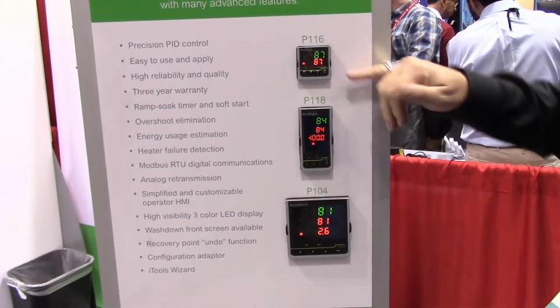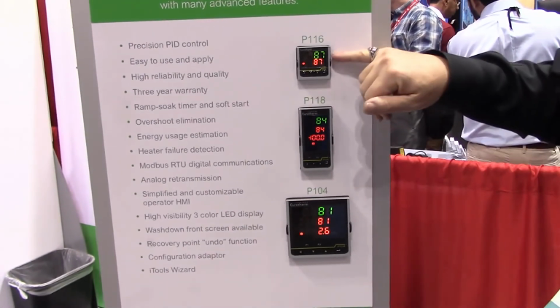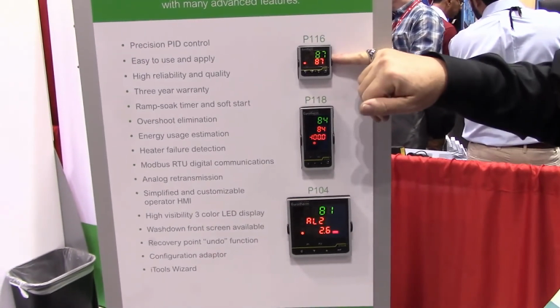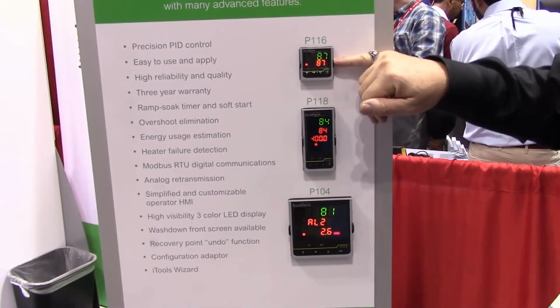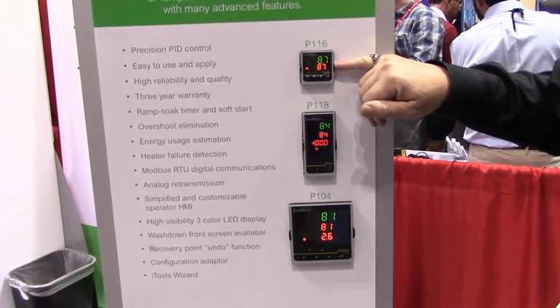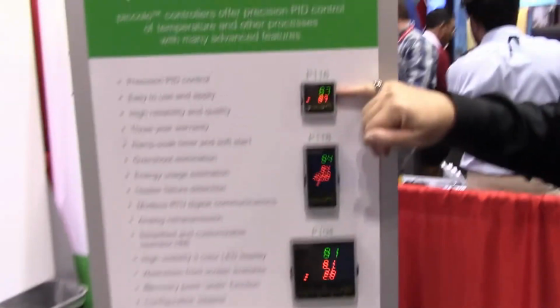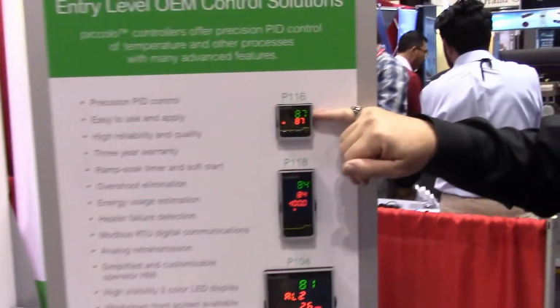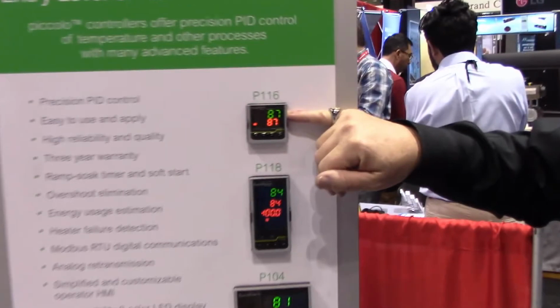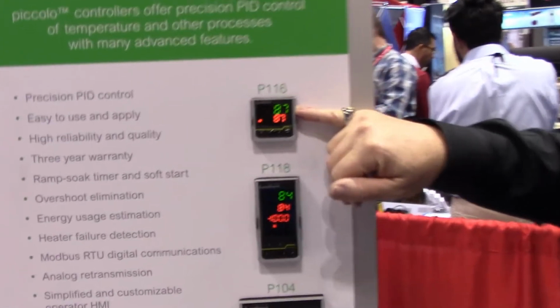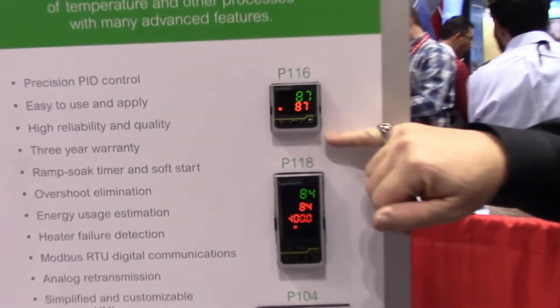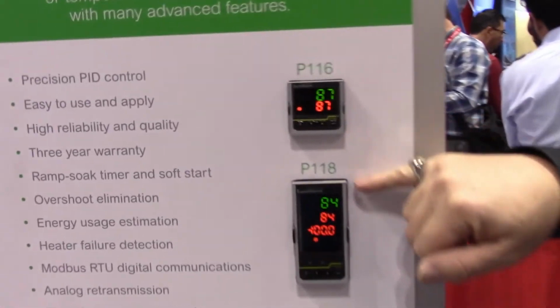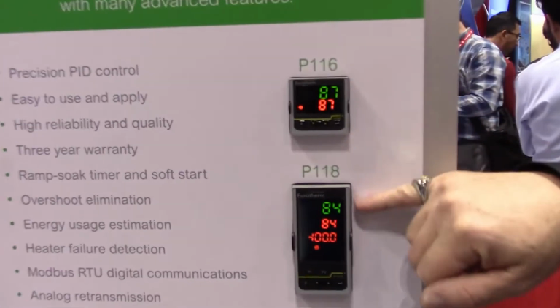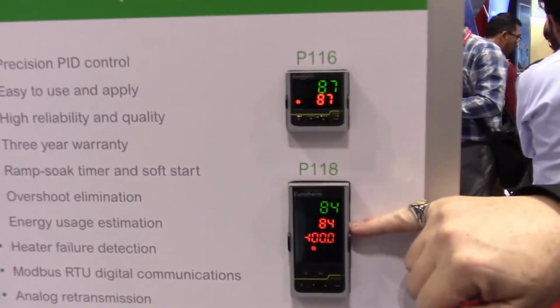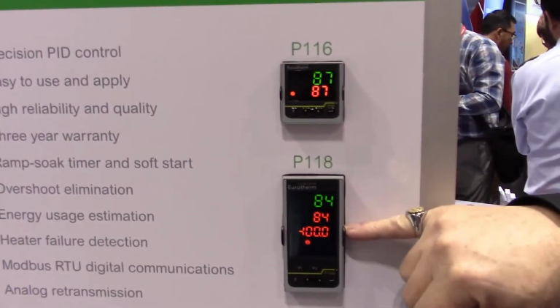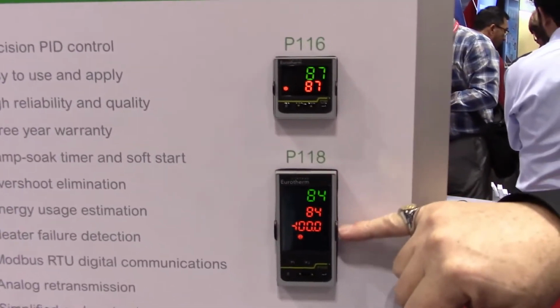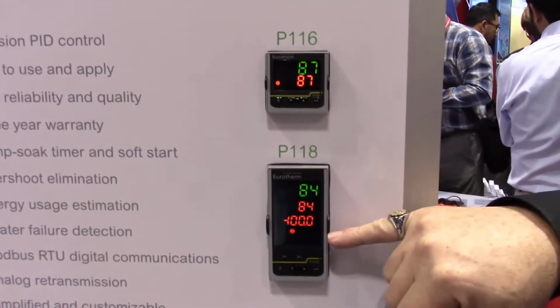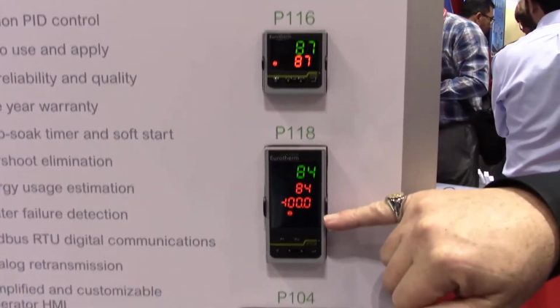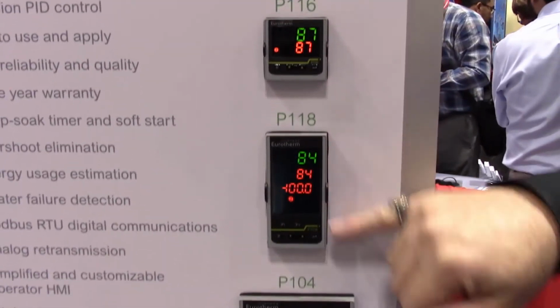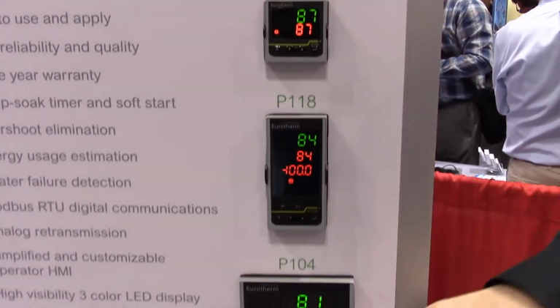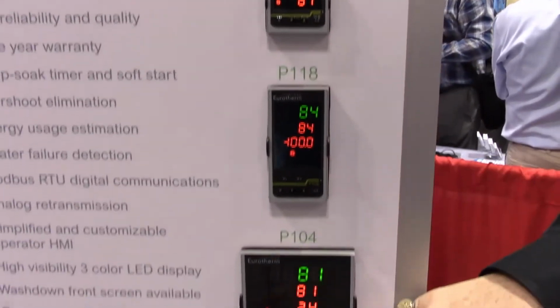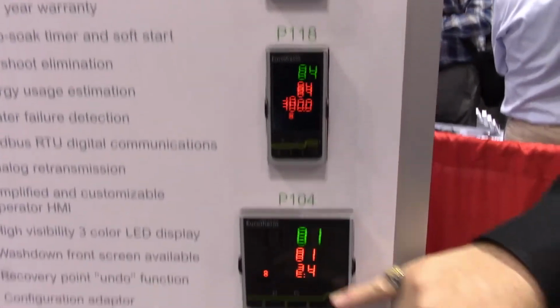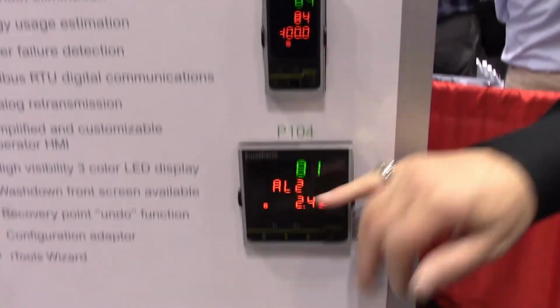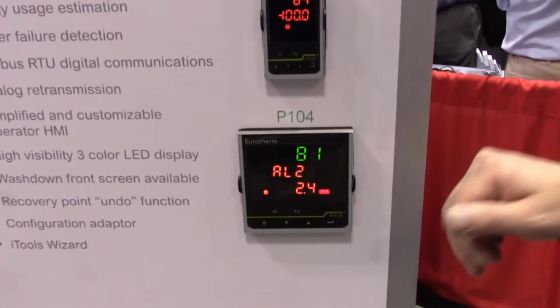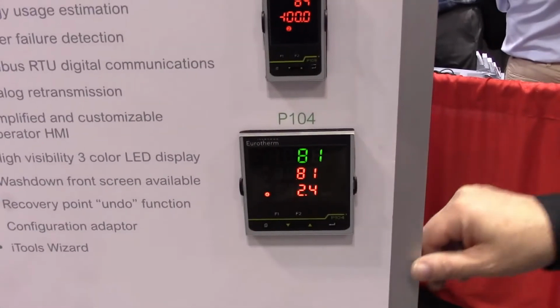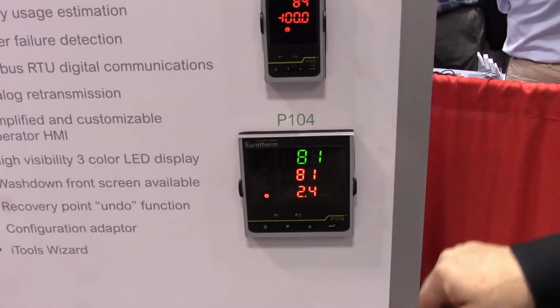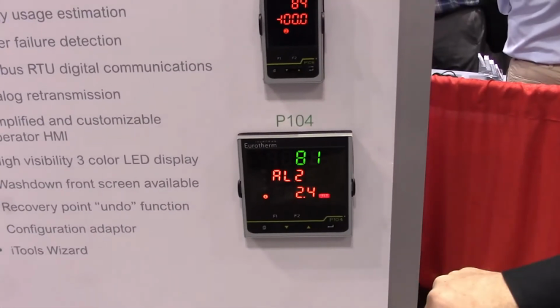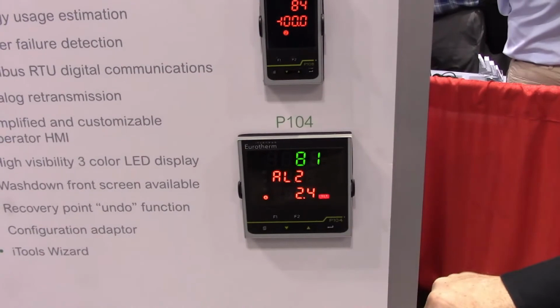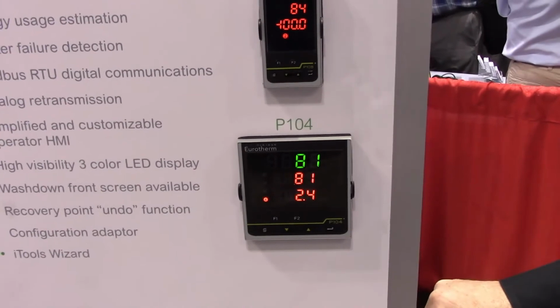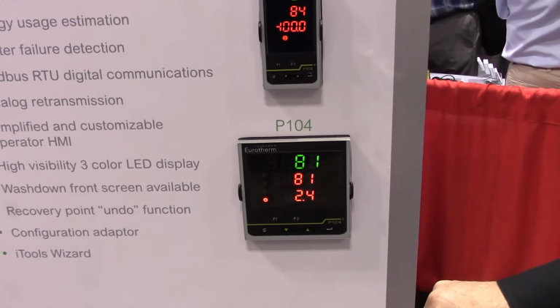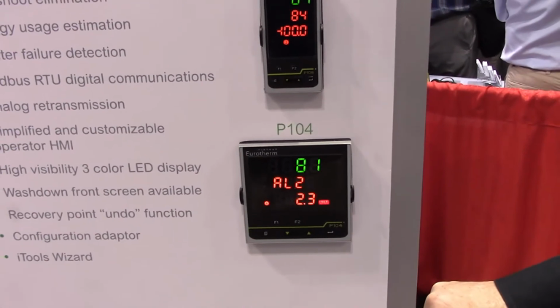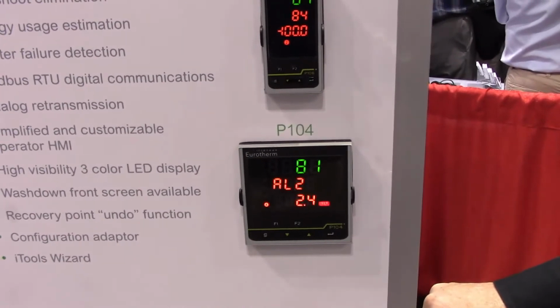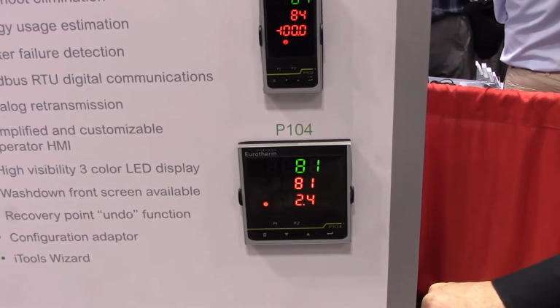It's a very simple product — it shows you the actual process value on the top, the output on the third display, and any alarm conditions. Very simple product to use.